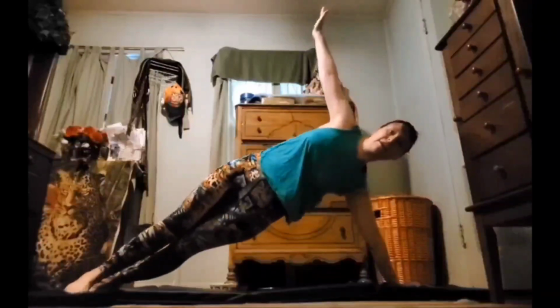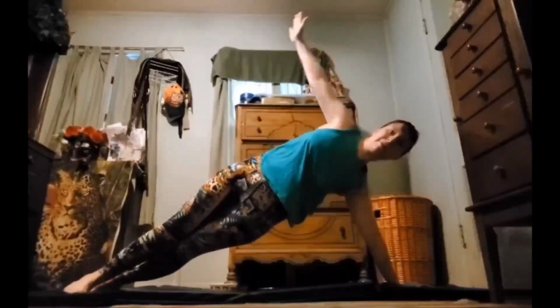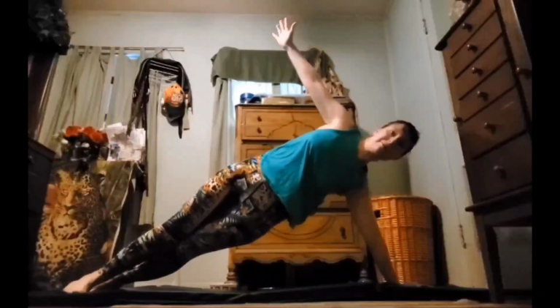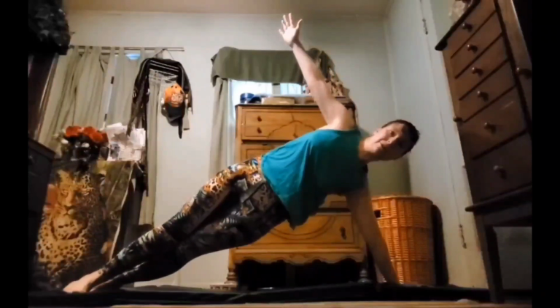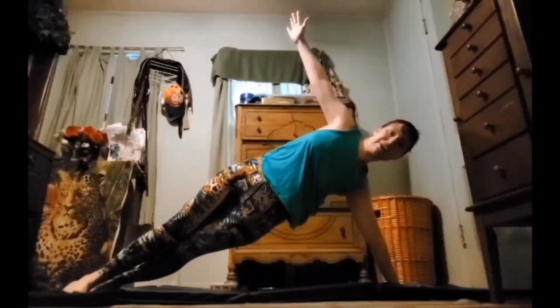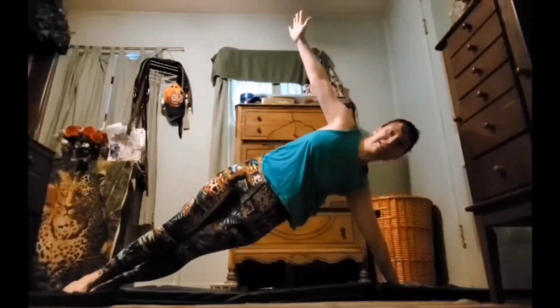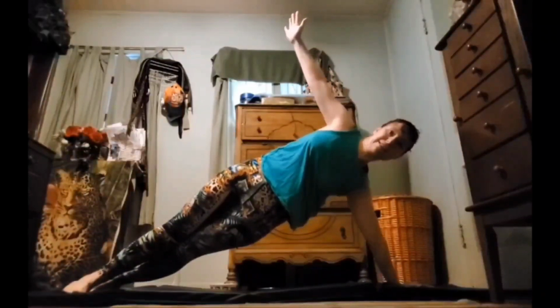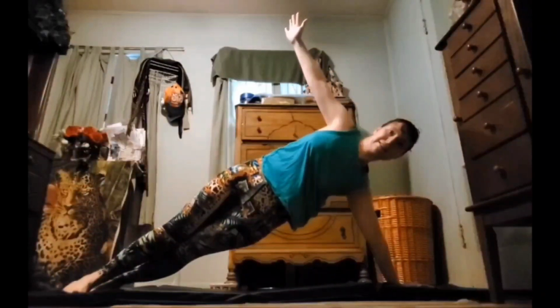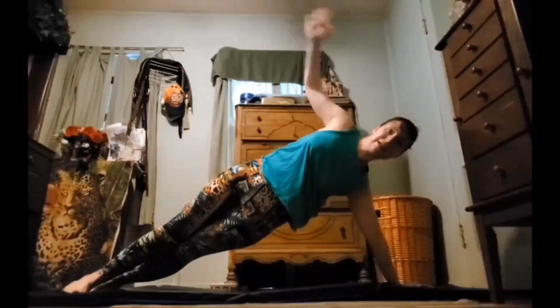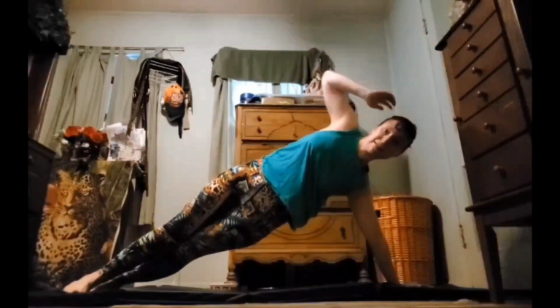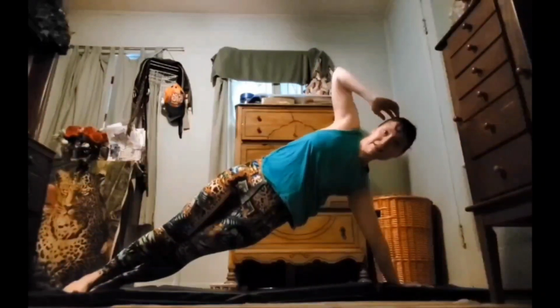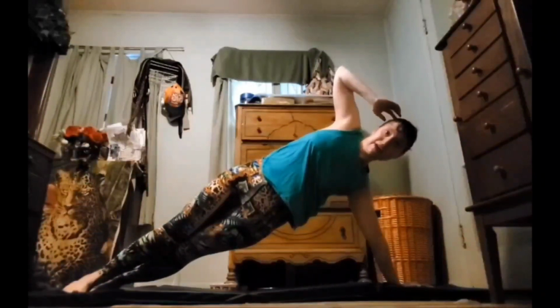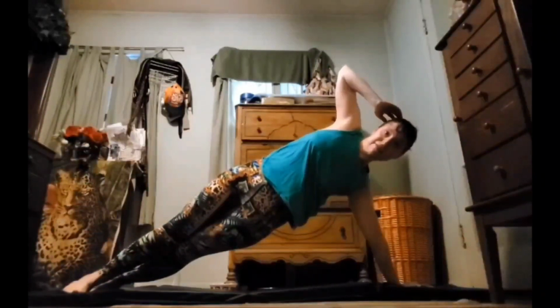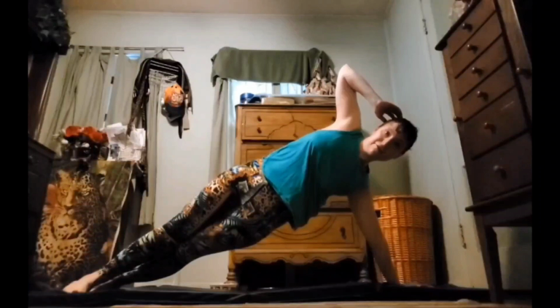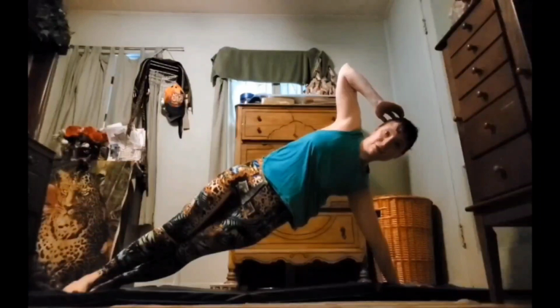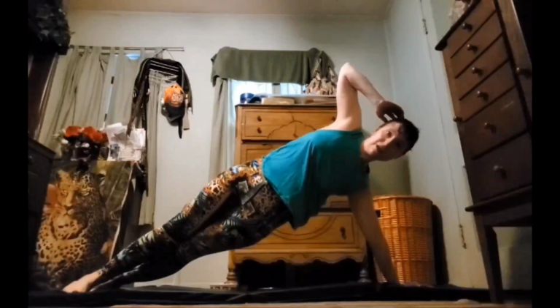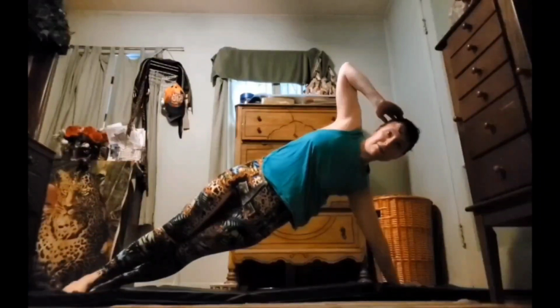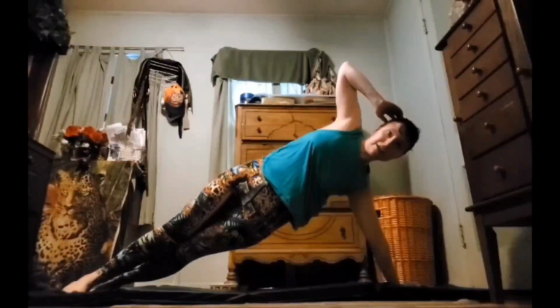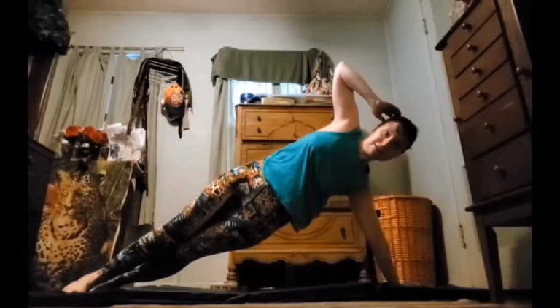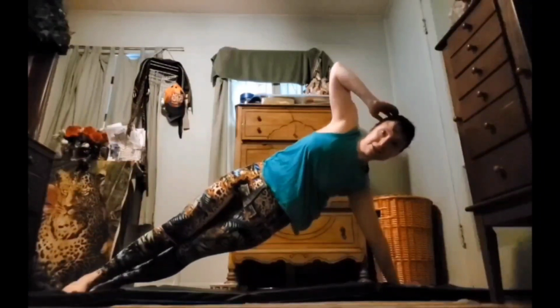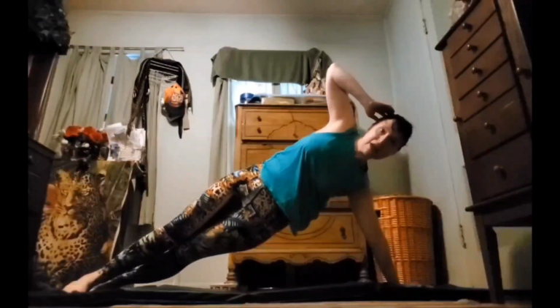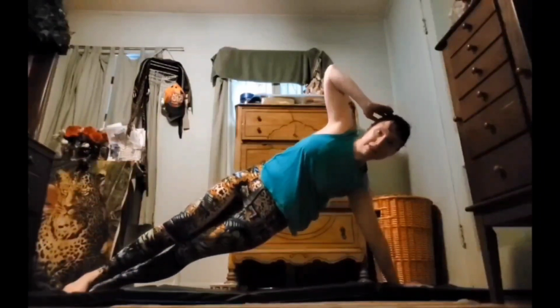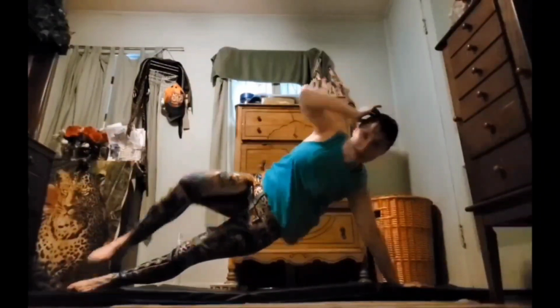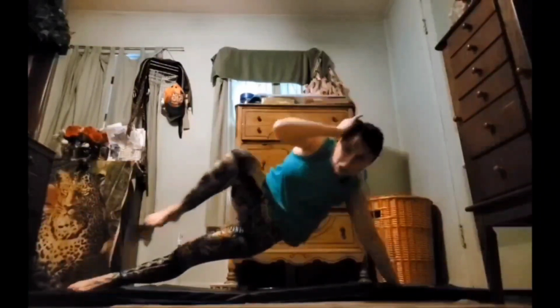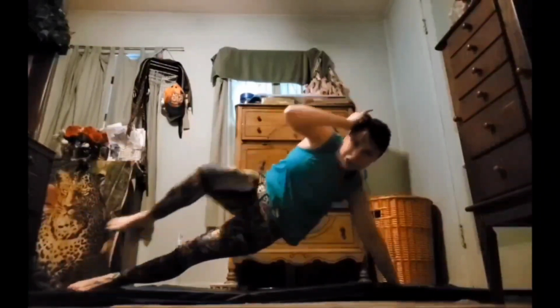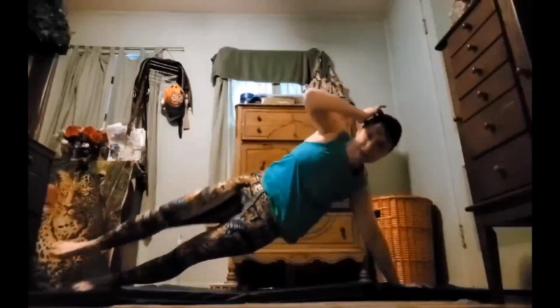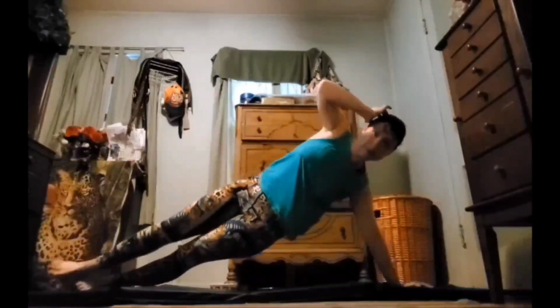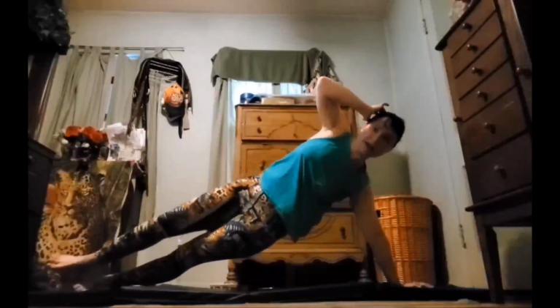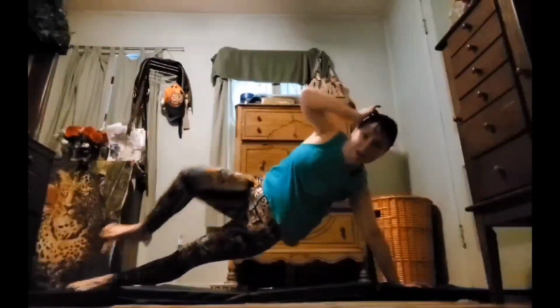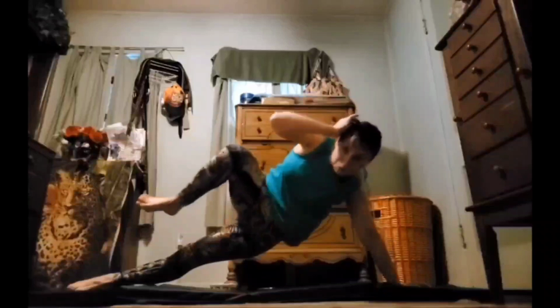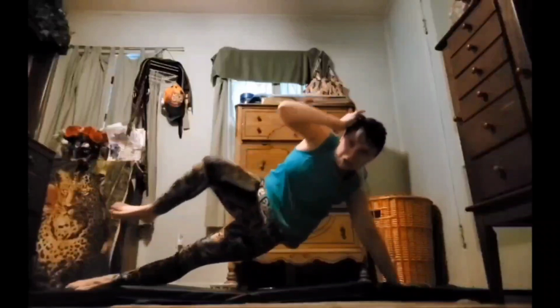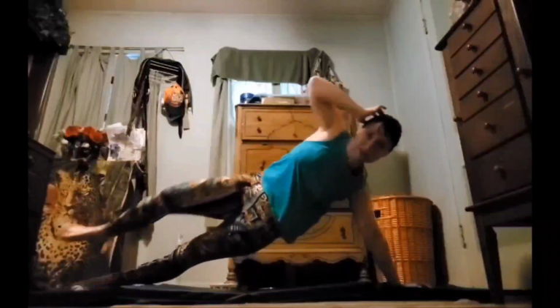Up, up, up, up. Hold it for five seconds to get stabilized. Five, four, three, two, and one. And crunch it. Back out. Crunch it.